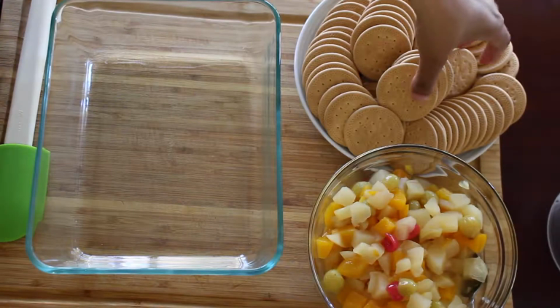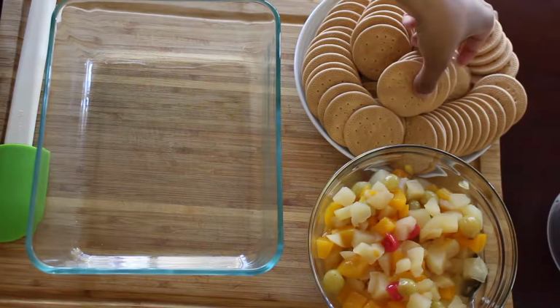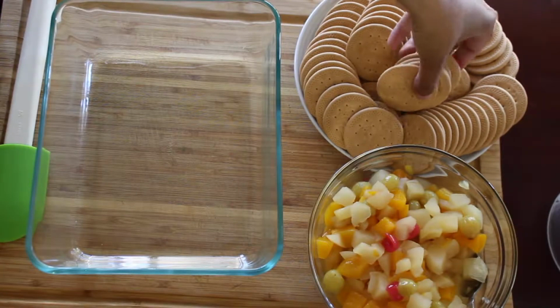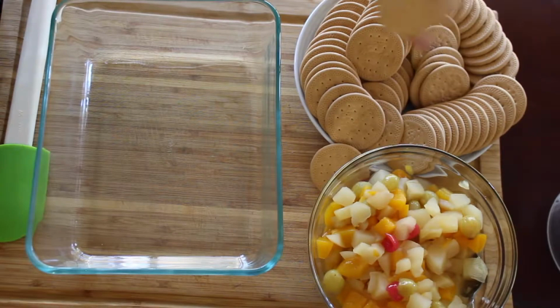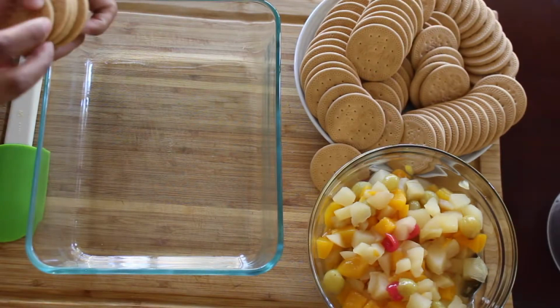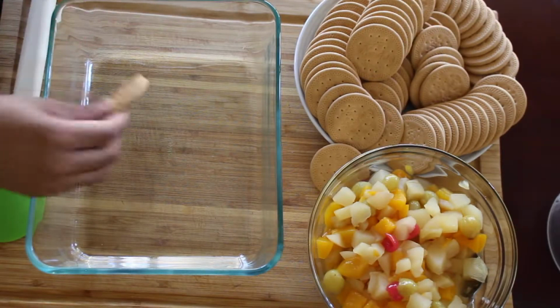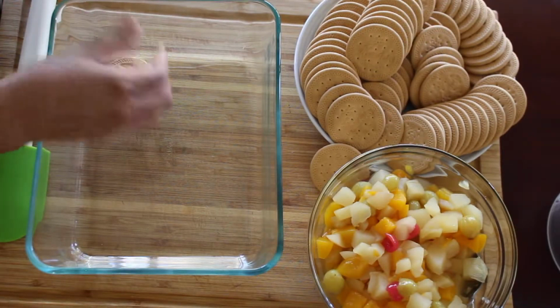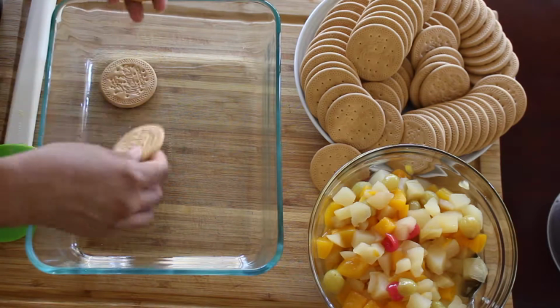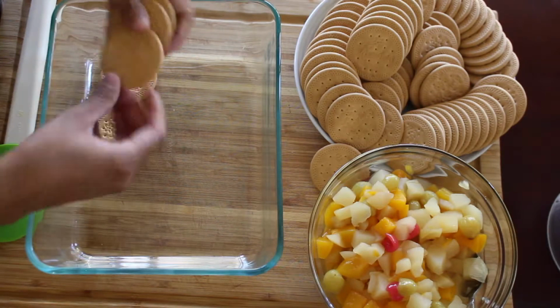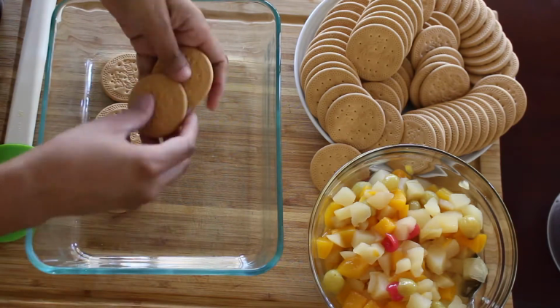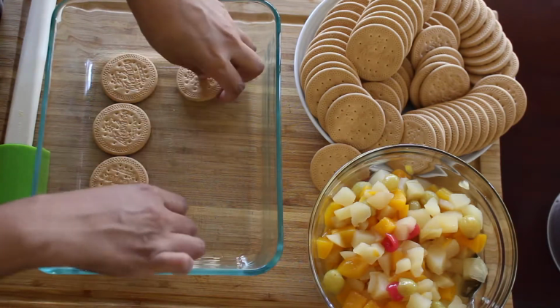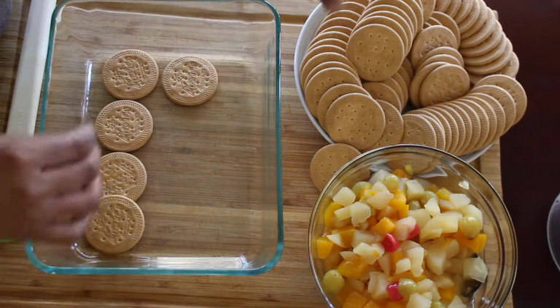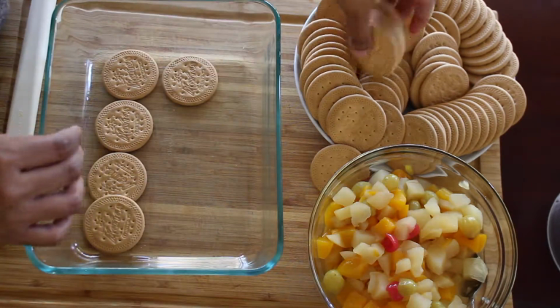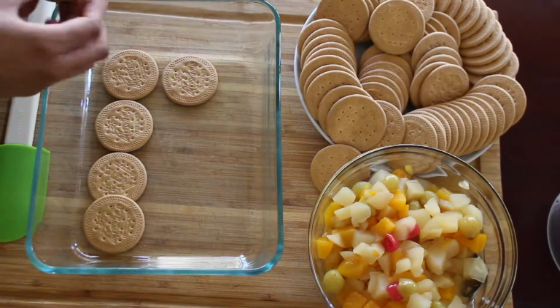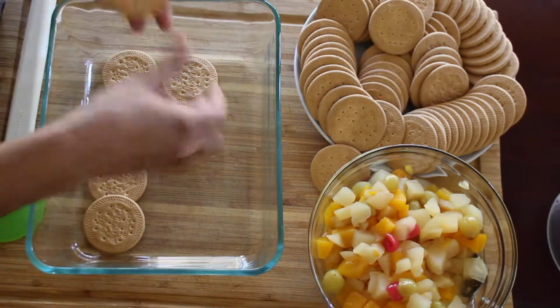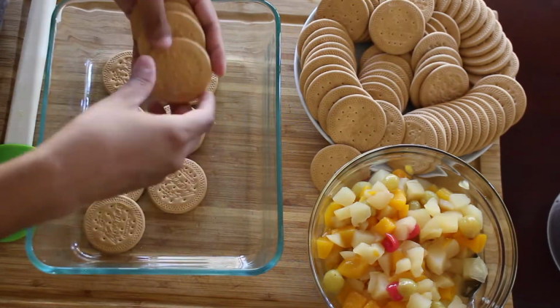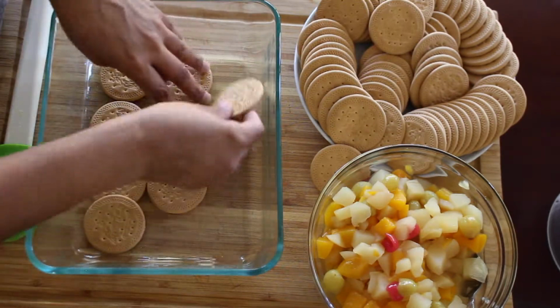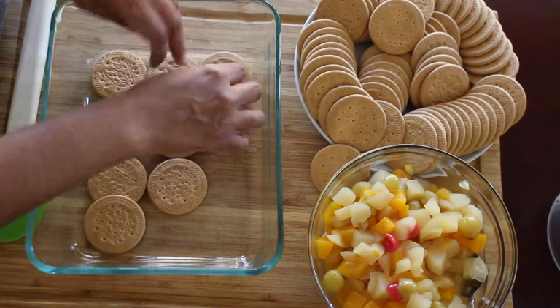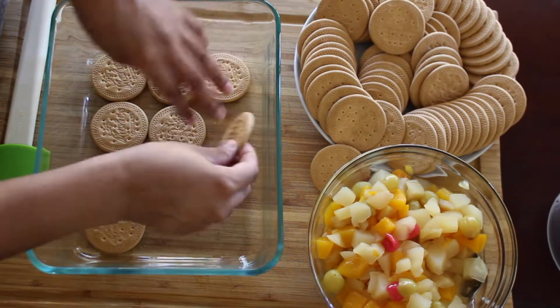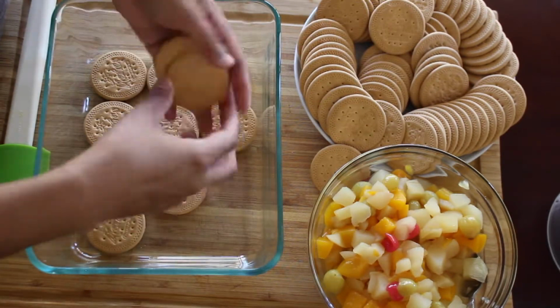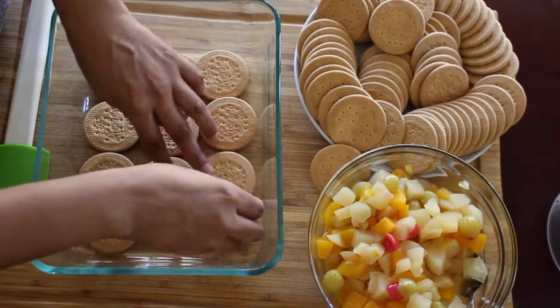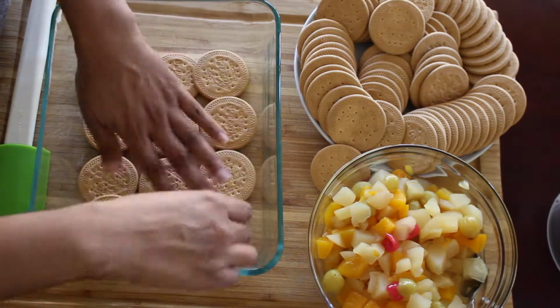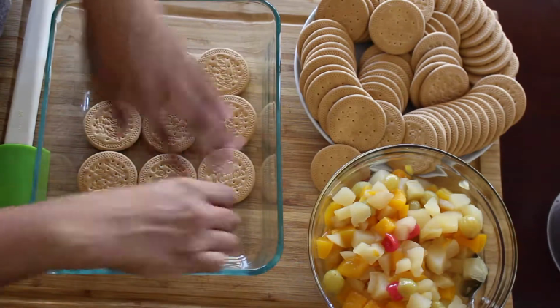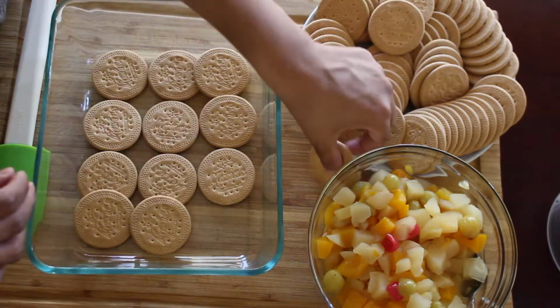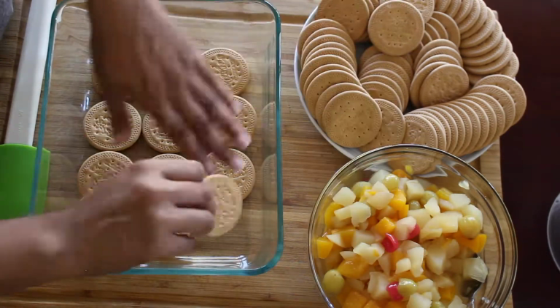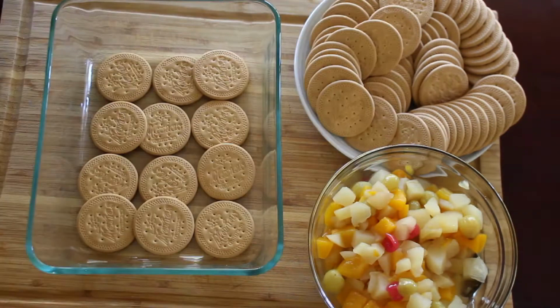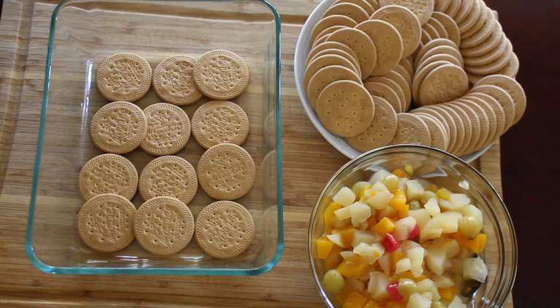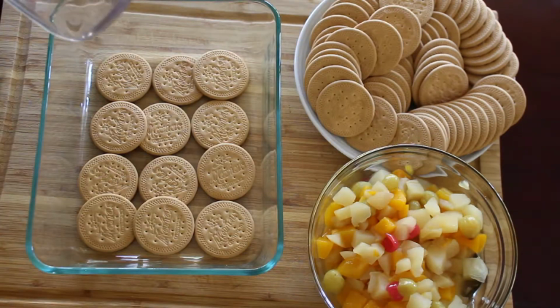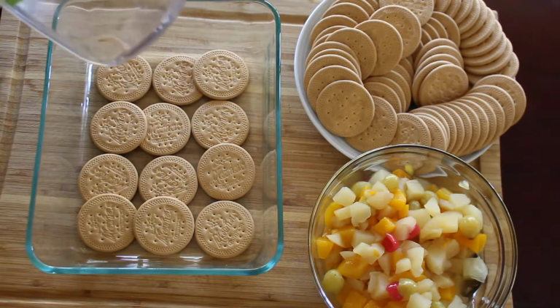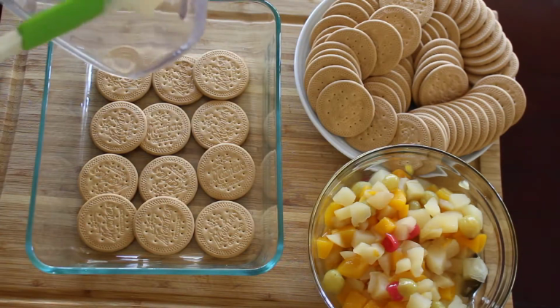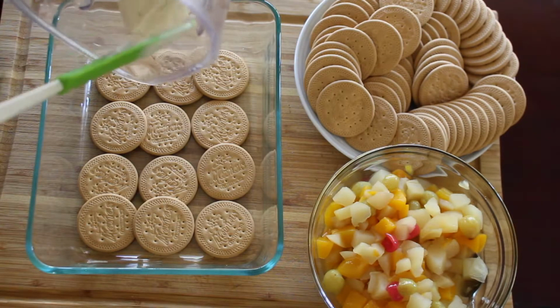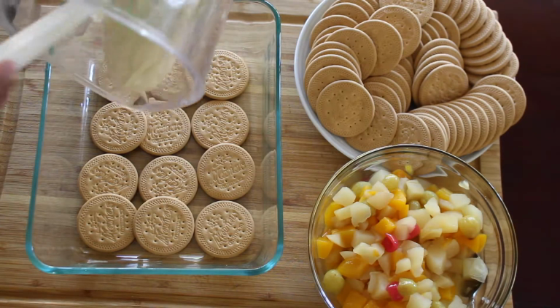When the mixture is ready, you're going to make a bed with the vanilla cookies. I'm using a glass baking dish, but you can use plastic or metal and any shape you want. After the bed of cookies, spread some of the mixture.